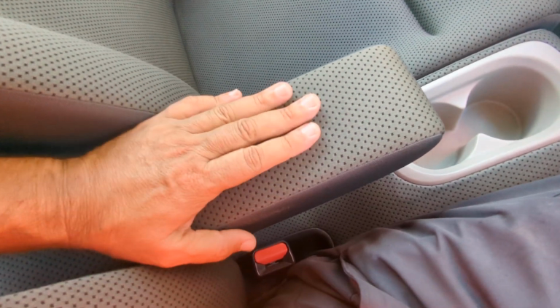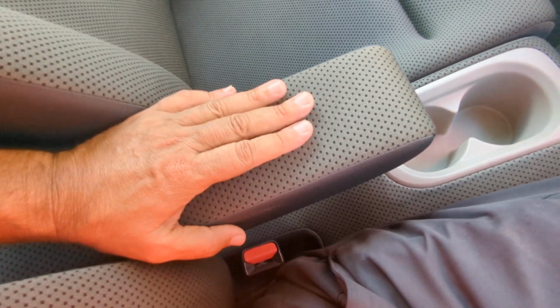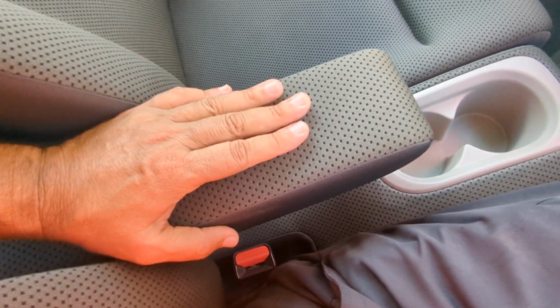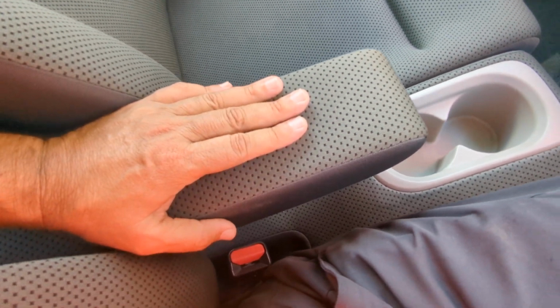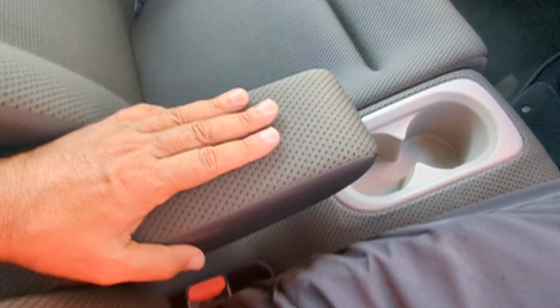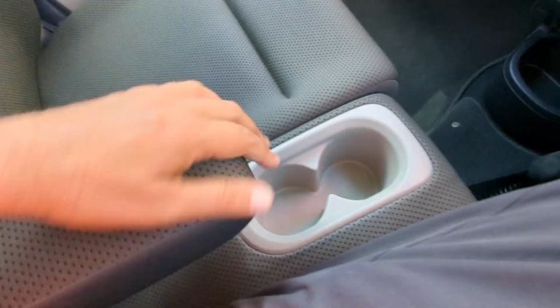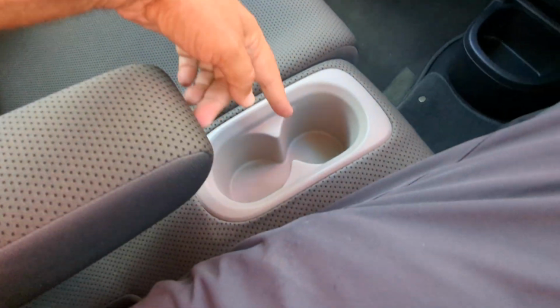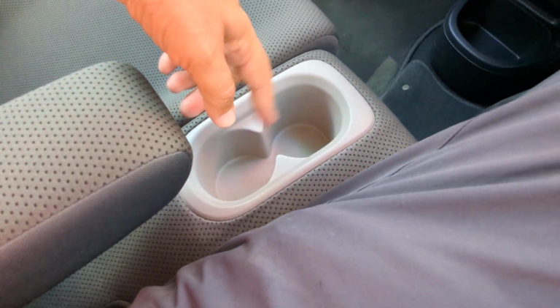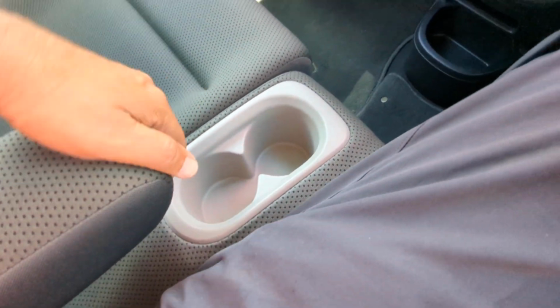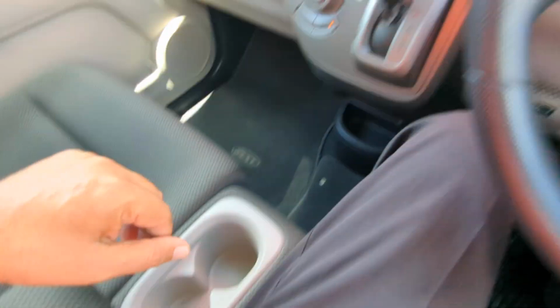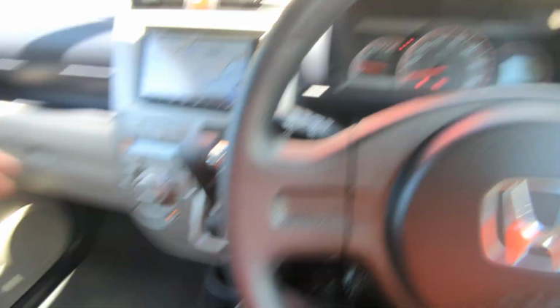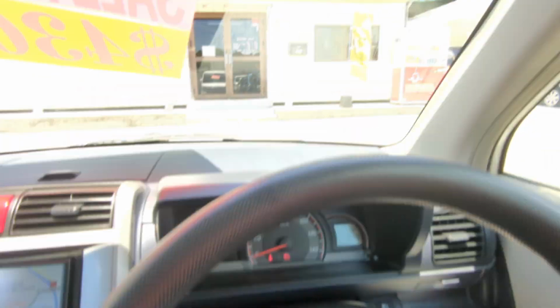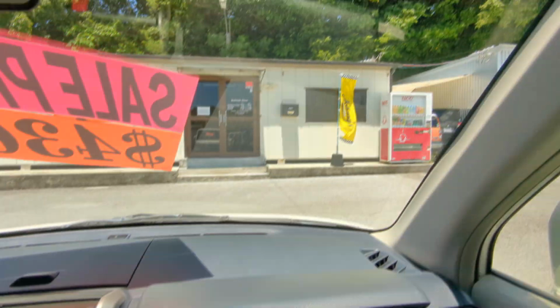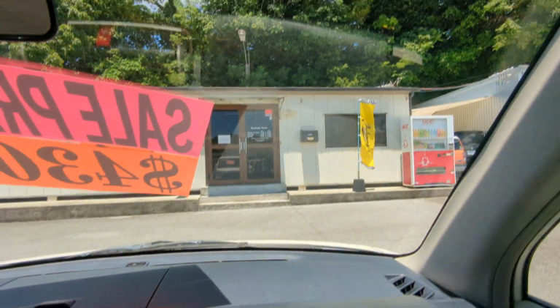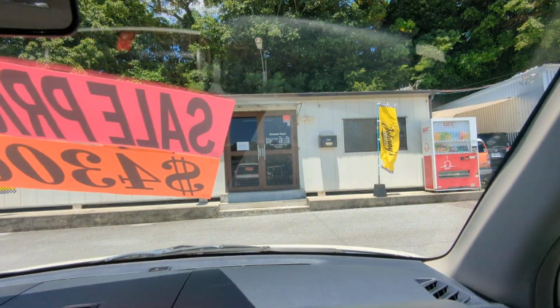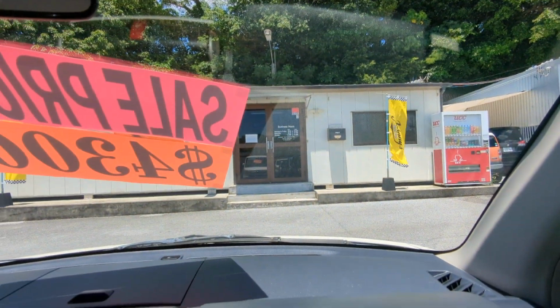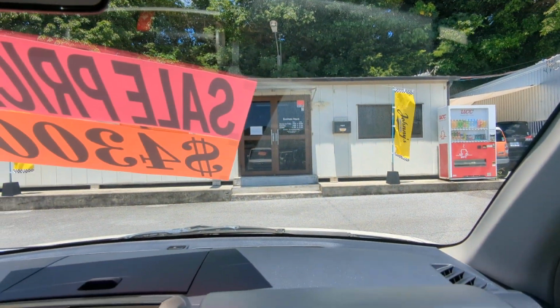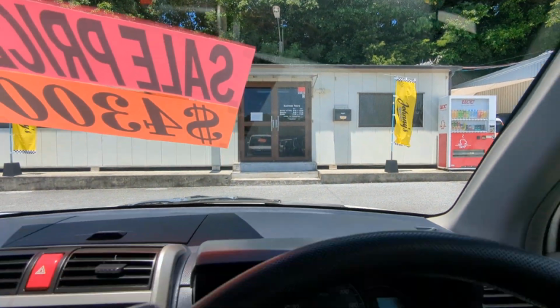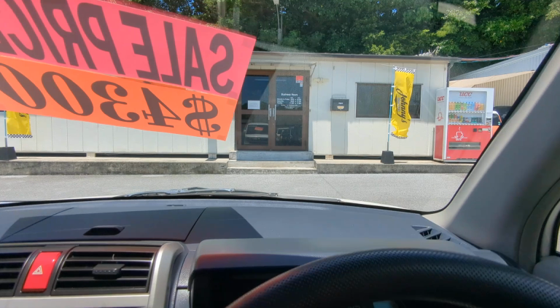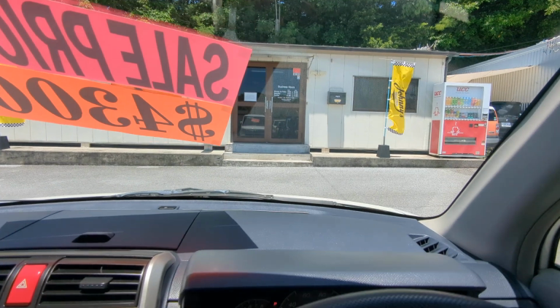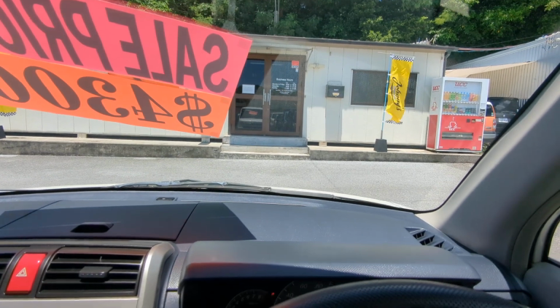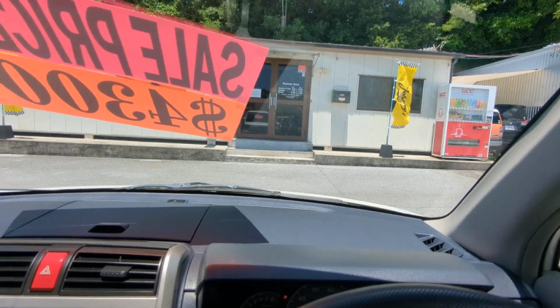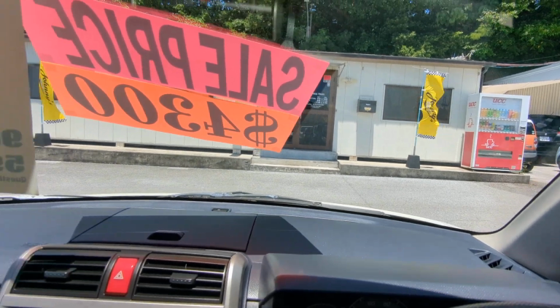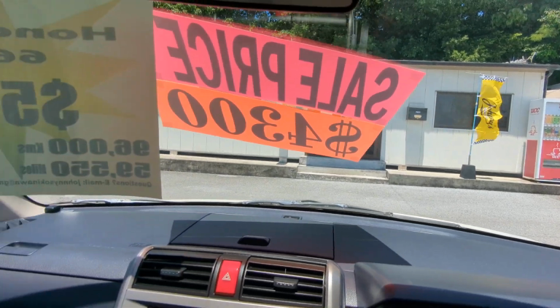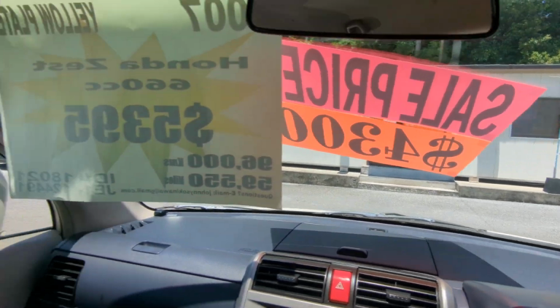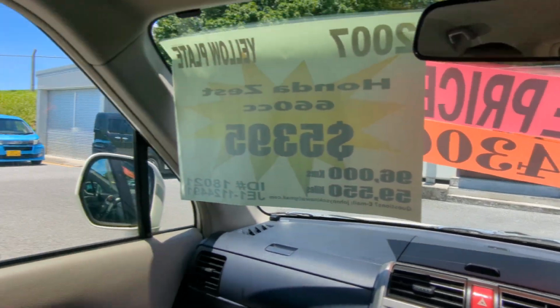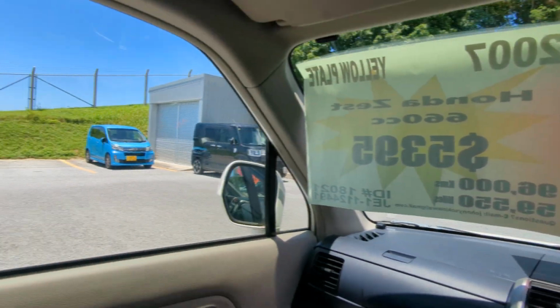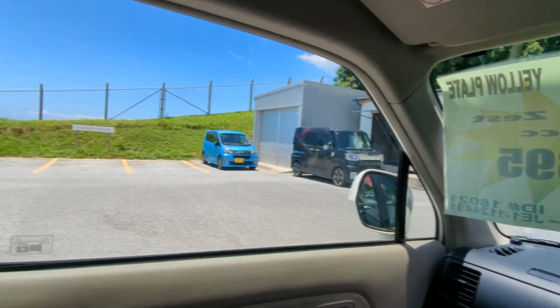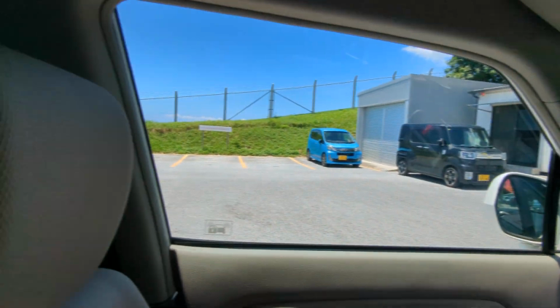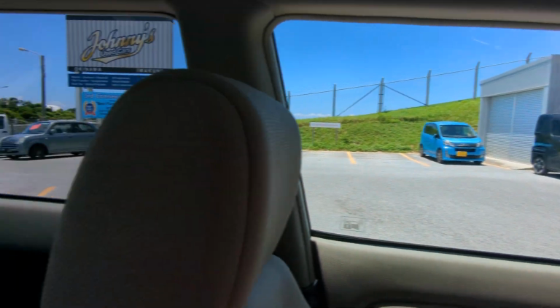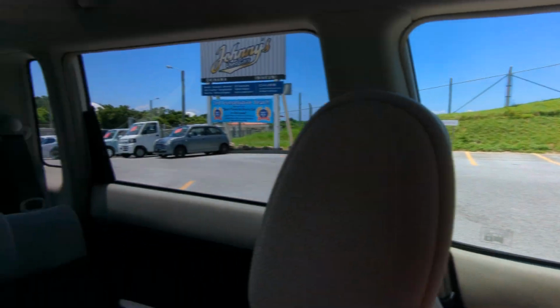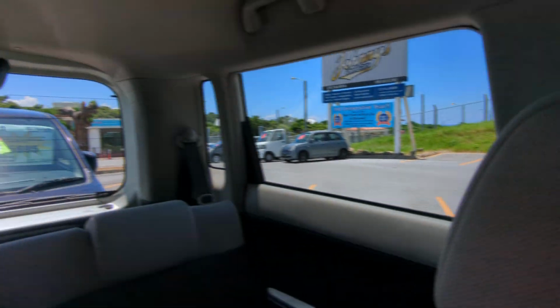It does have an armrest here and two cup holders in the middle. Let's go eye level — that's my eye level. I just see a sliver past the windshield wipers. Not much.